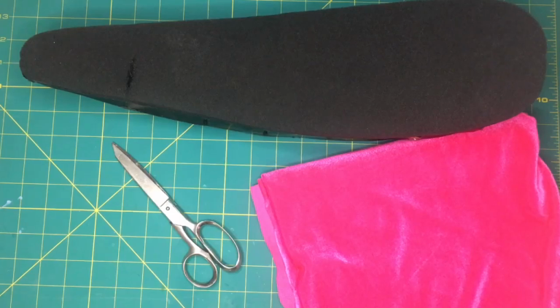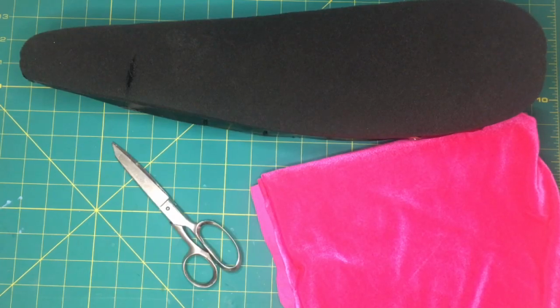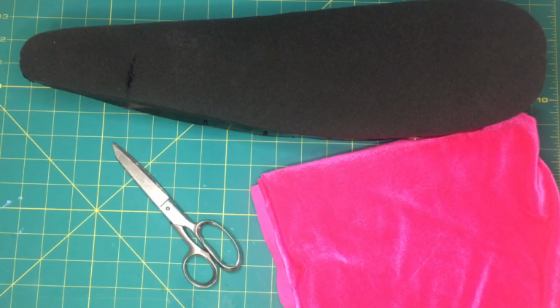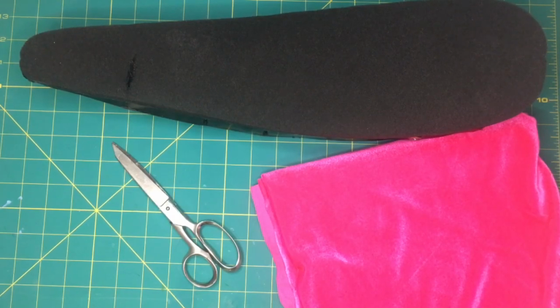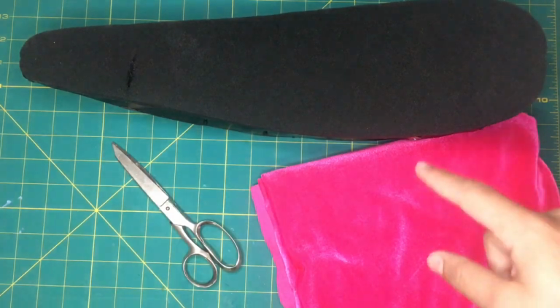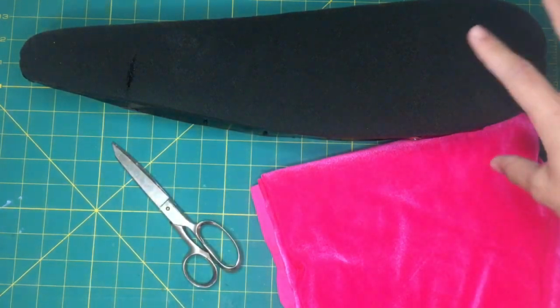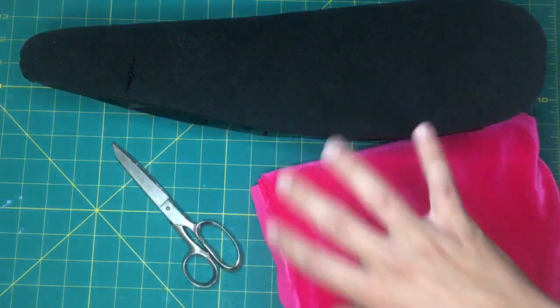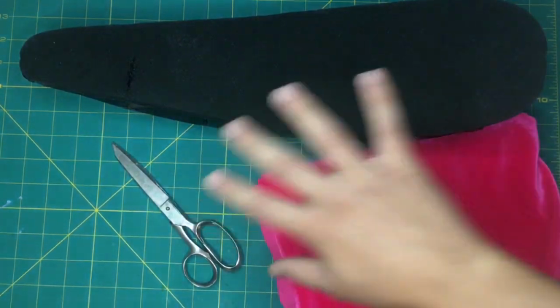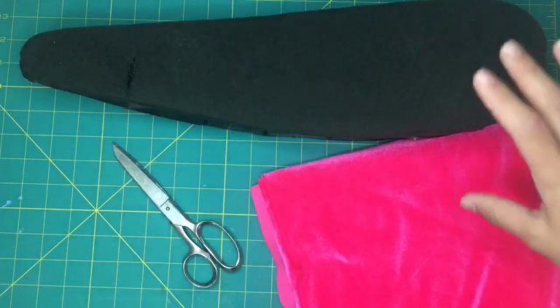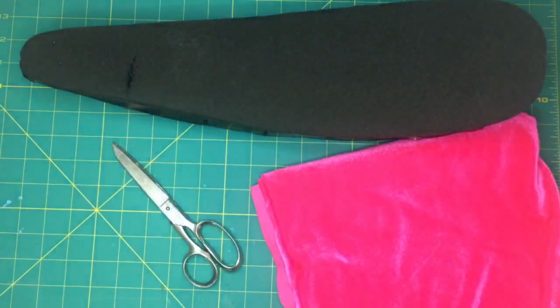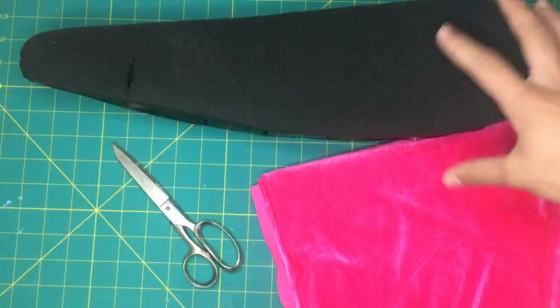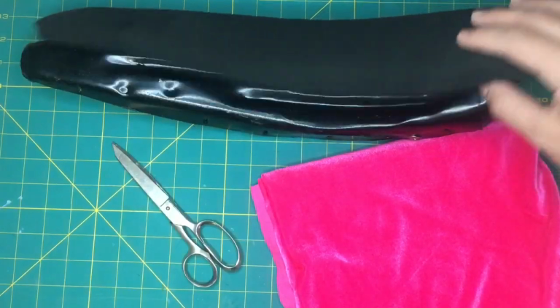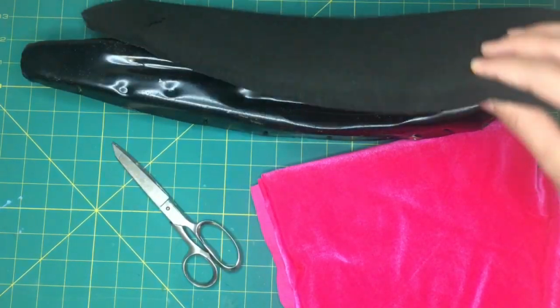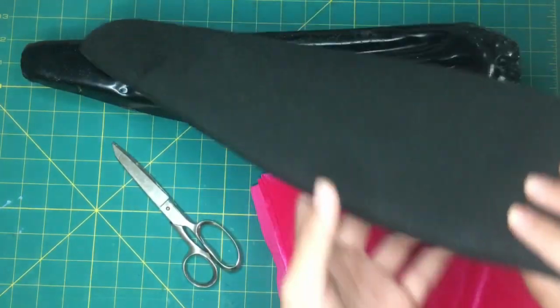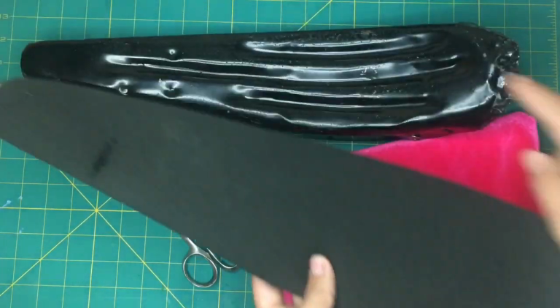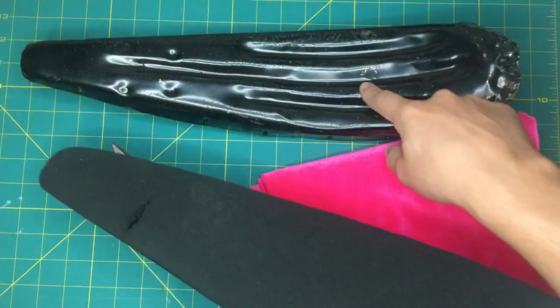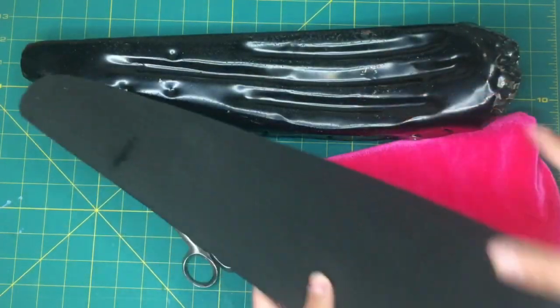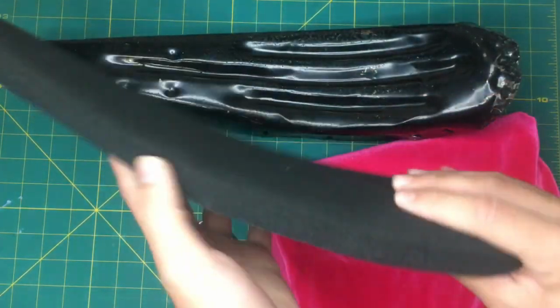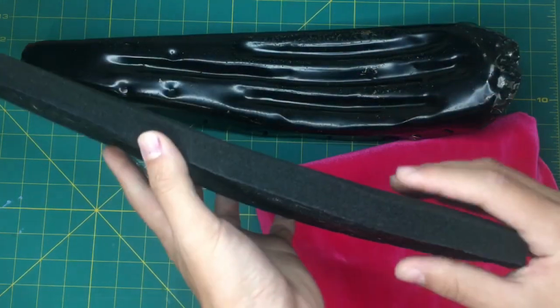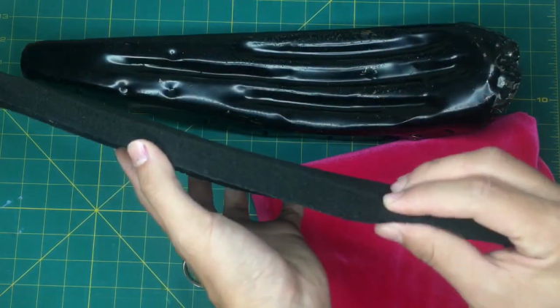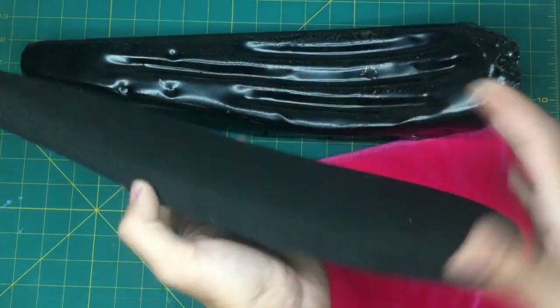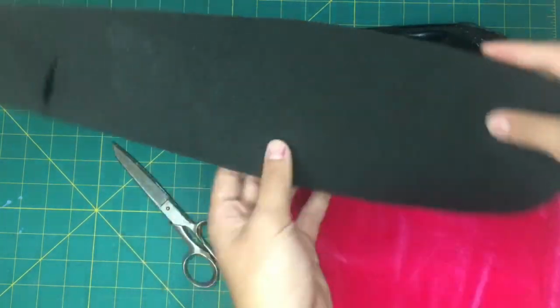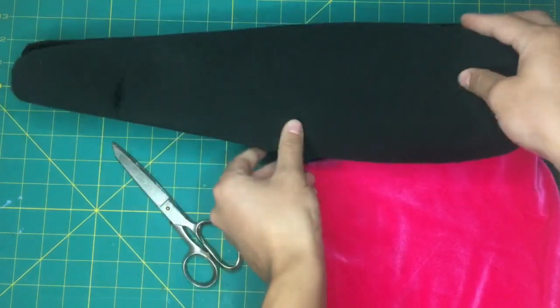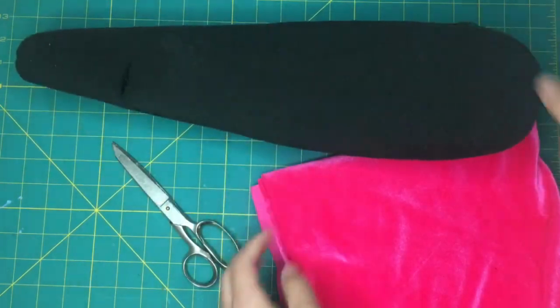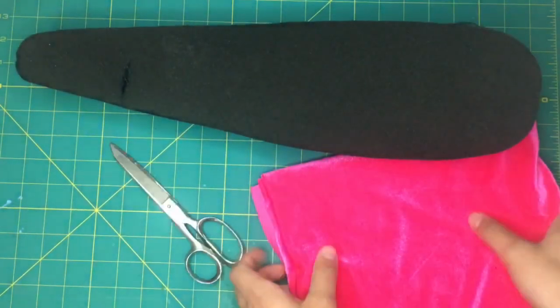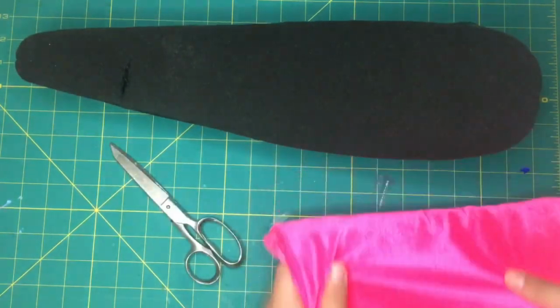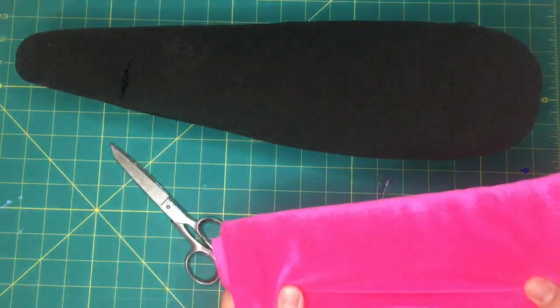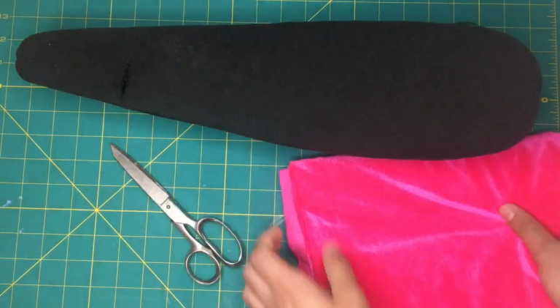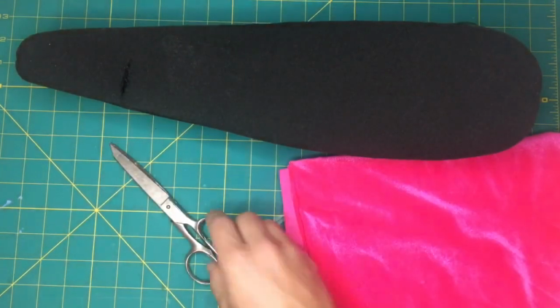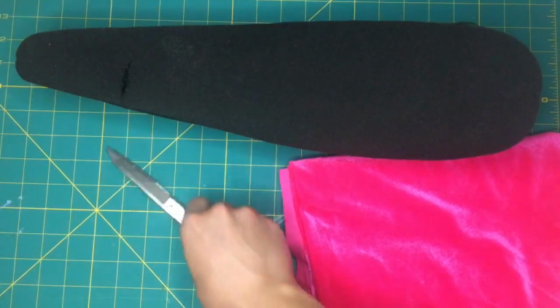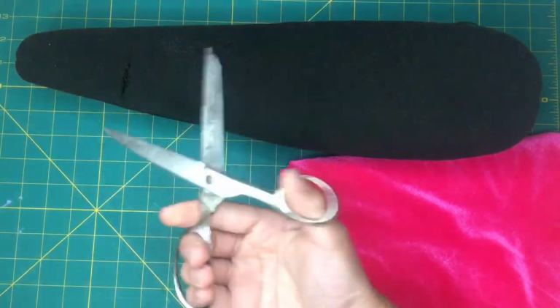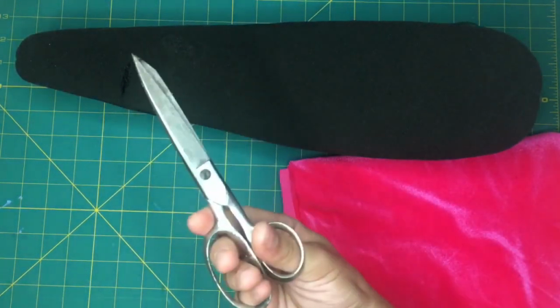What's up YouTube, today I'm going to show you guys how to upholster a seat. I'm just going to do a regular cover on this one. The first thing you want is your seat pan and some foam — this is just regular foam, you can switch it out if you'd like — your fabric, and some scissors.